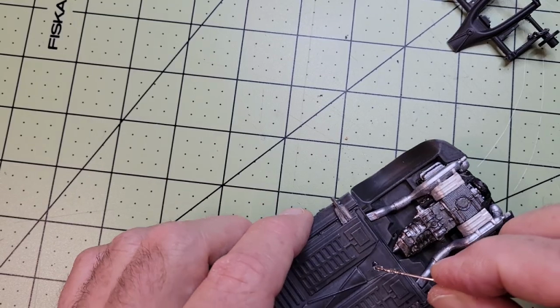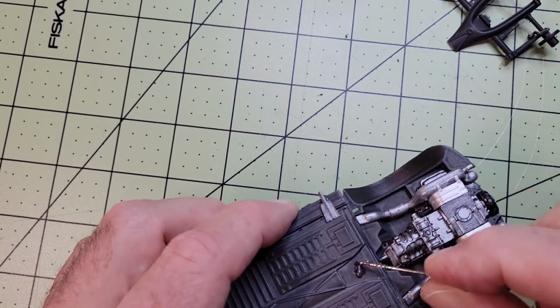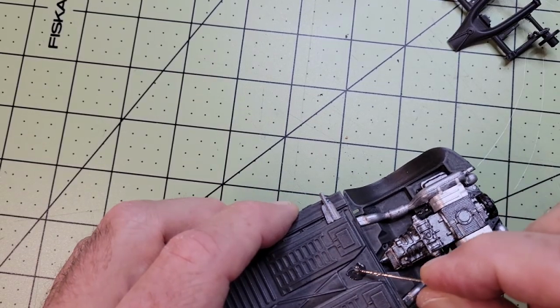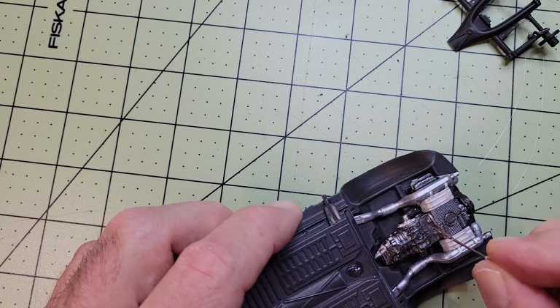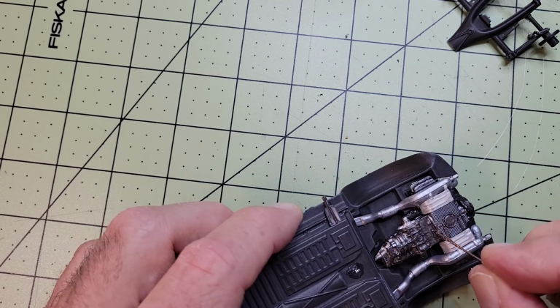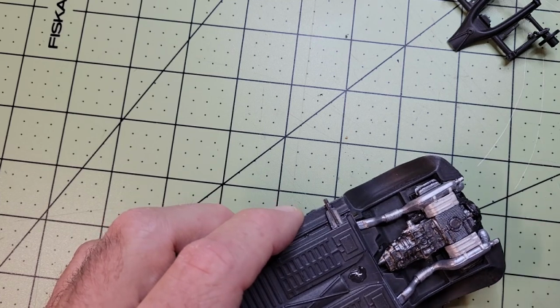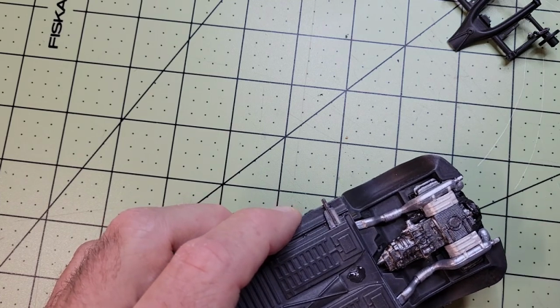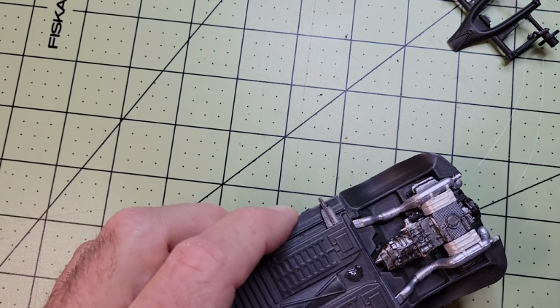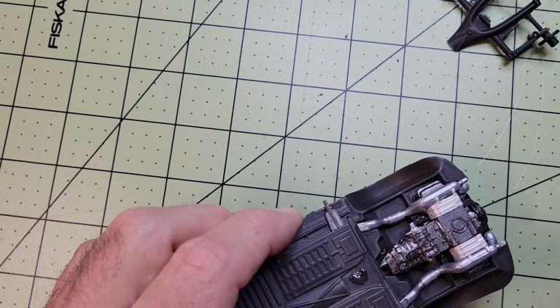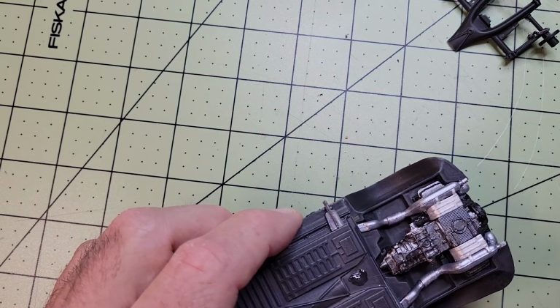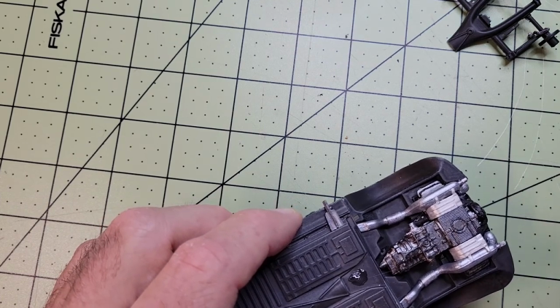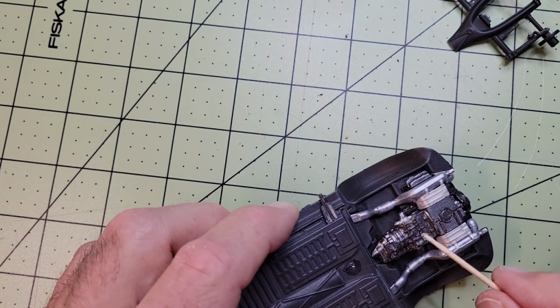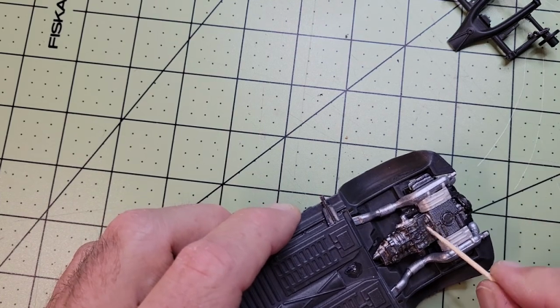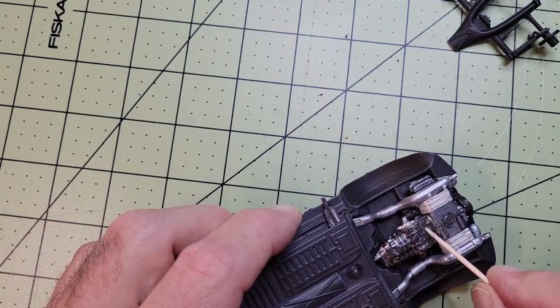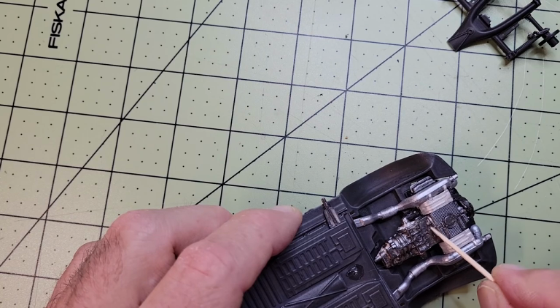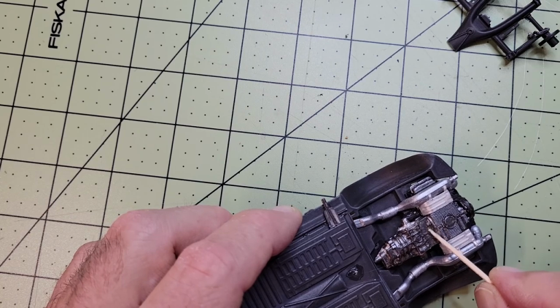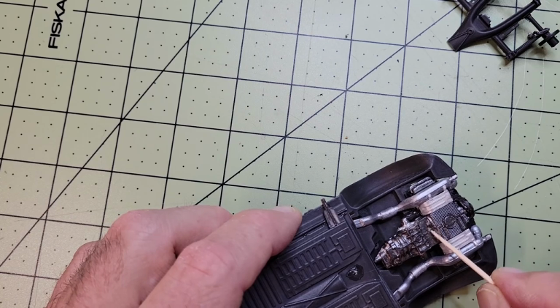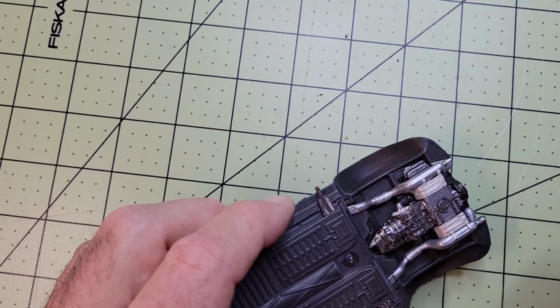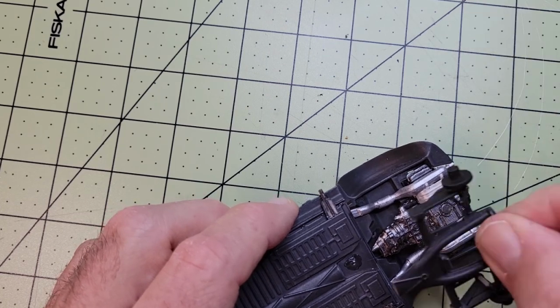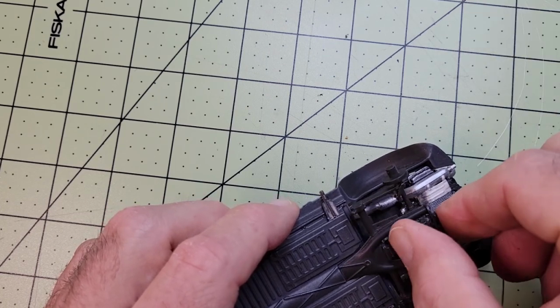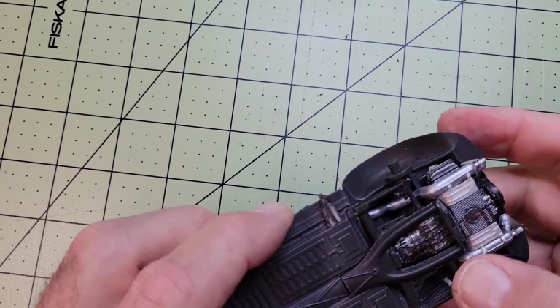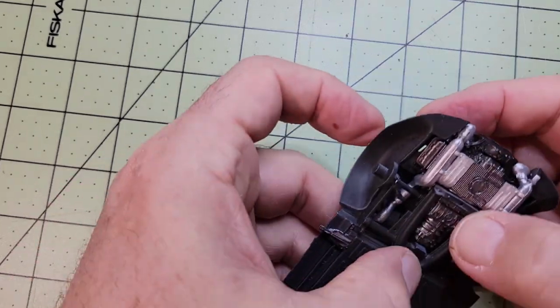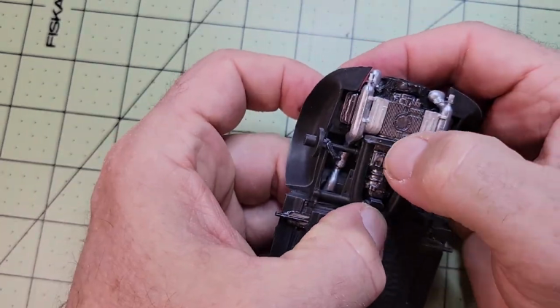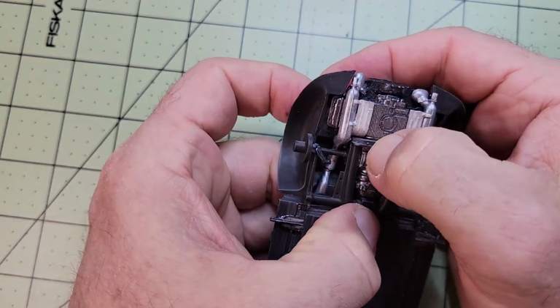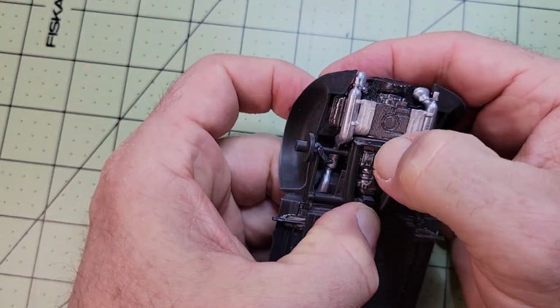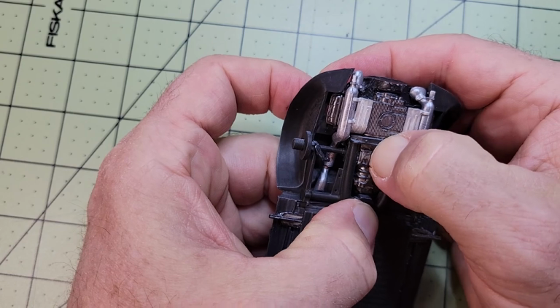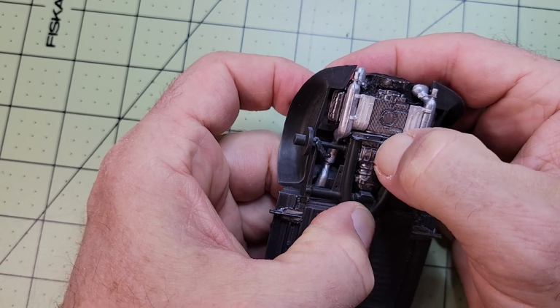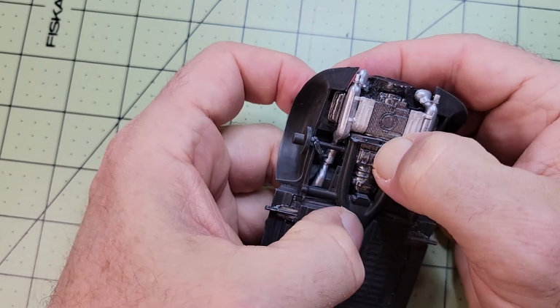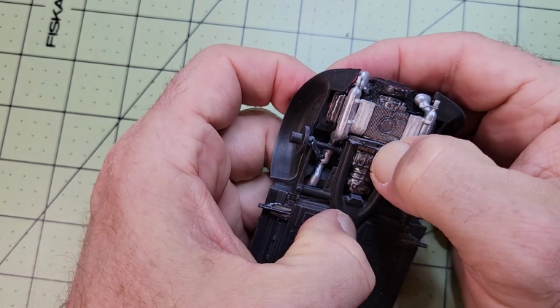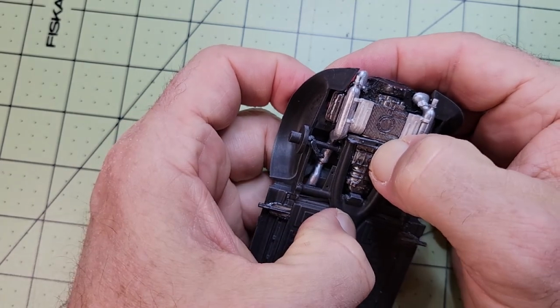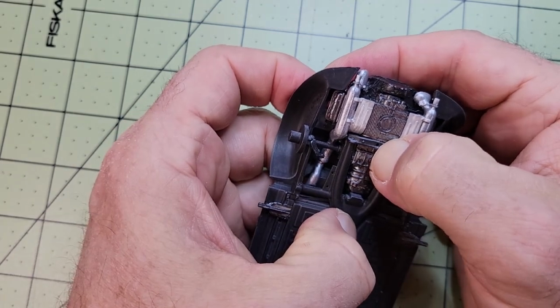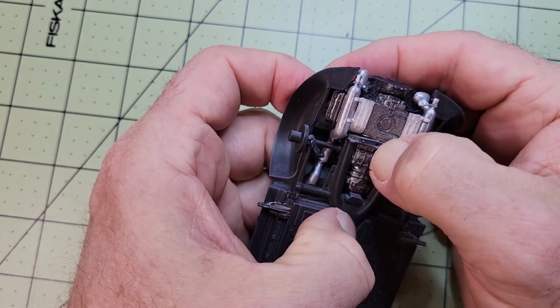Here we're attaching the rear suspension. This glue takes a while to dry and I think I had to hold it in place for maybe three or four minutes before I got impatient and got out the super glue, which I kind of regret because it left a residue all around the area.